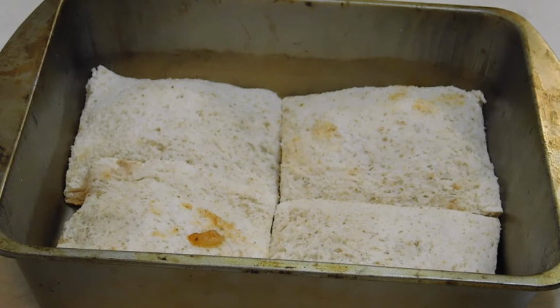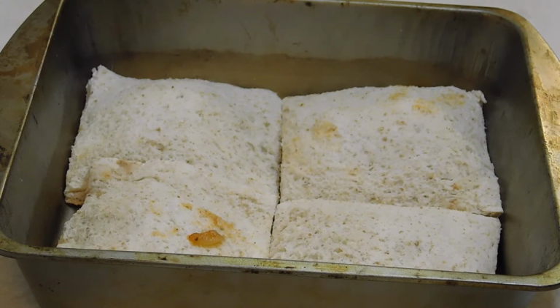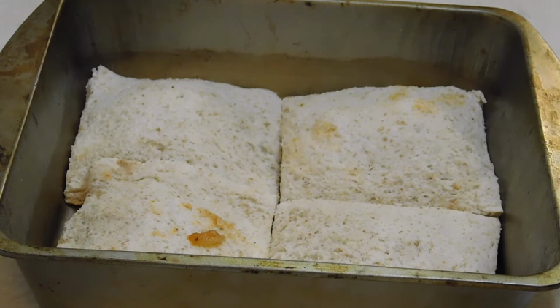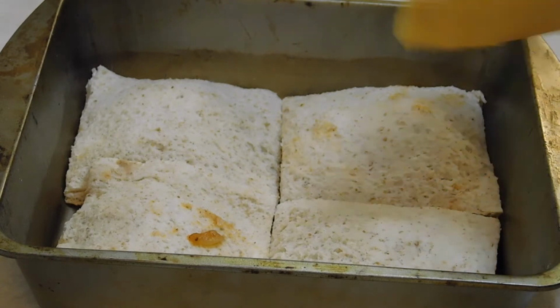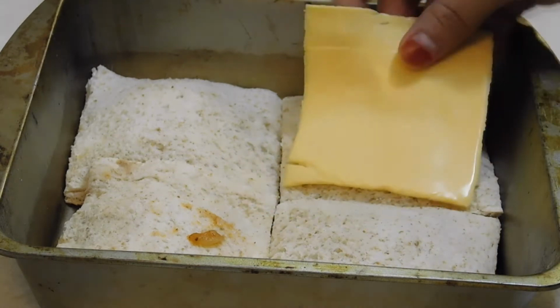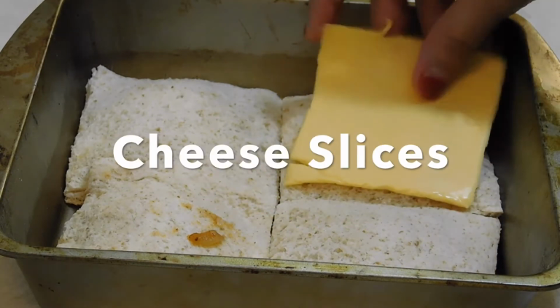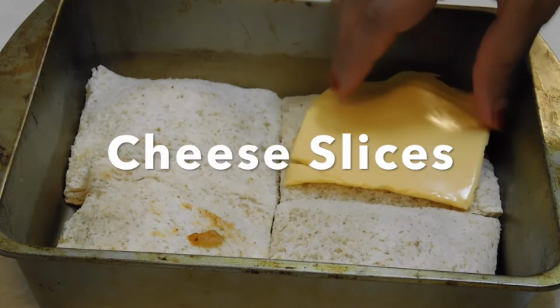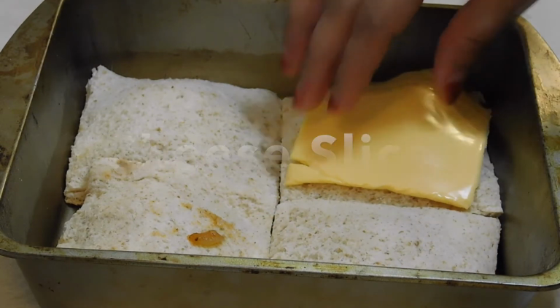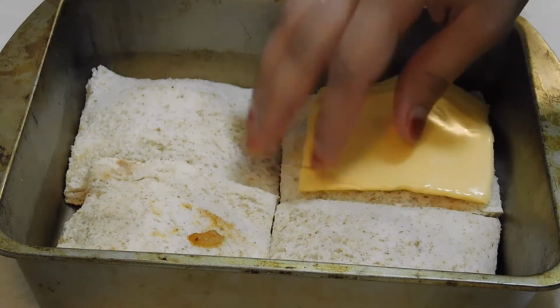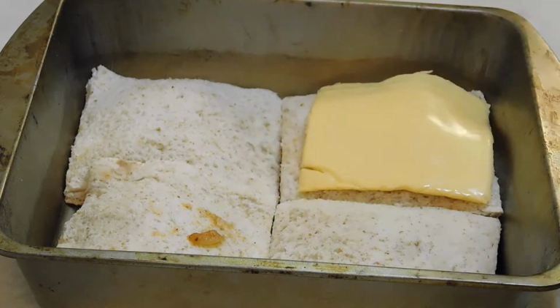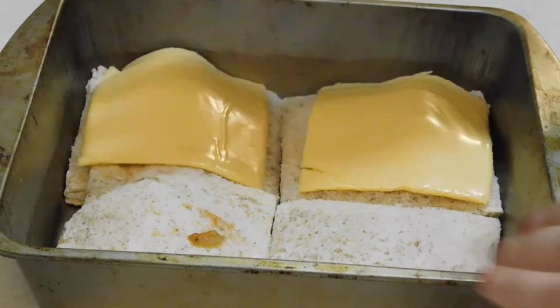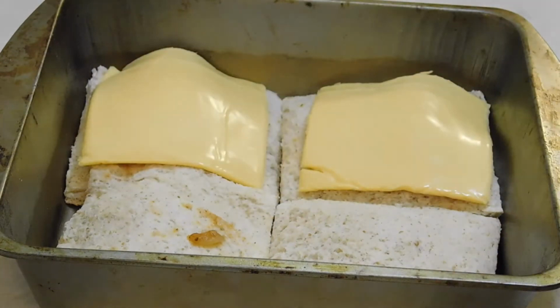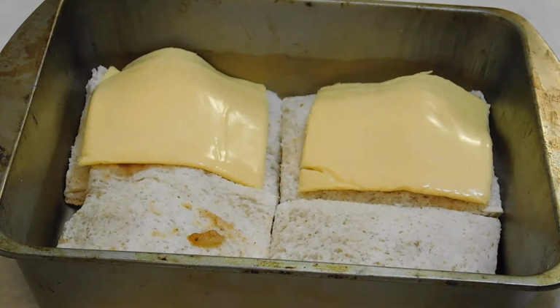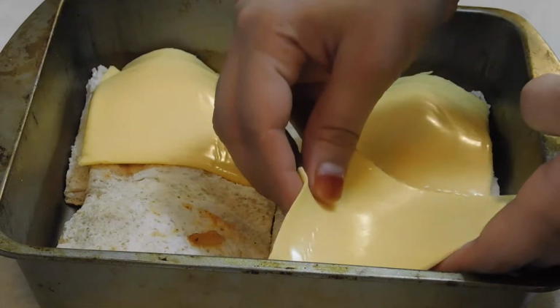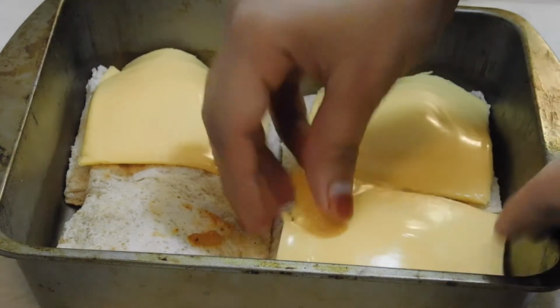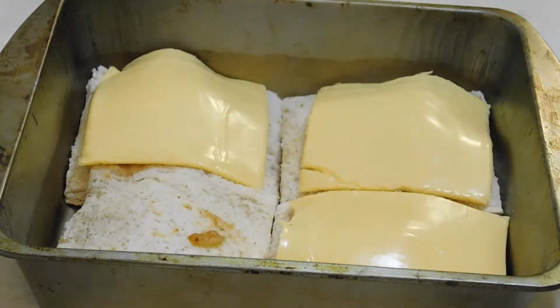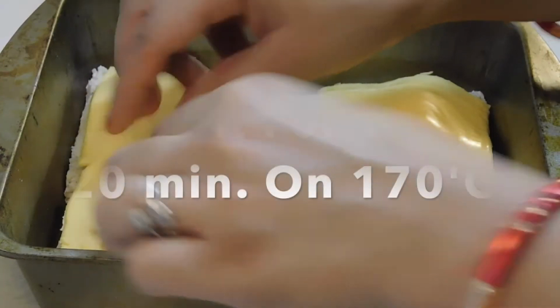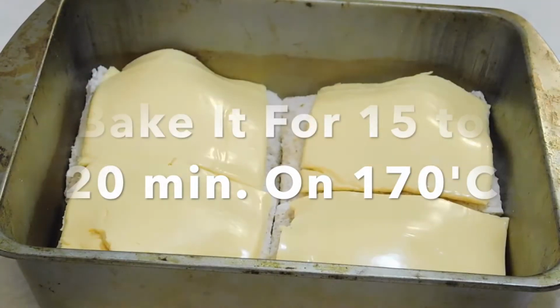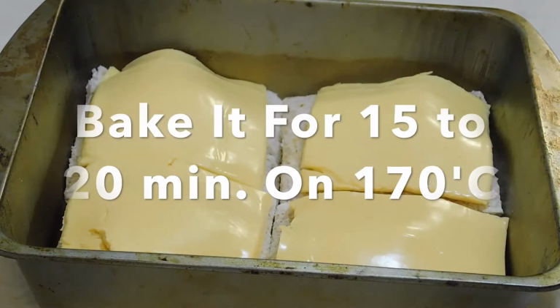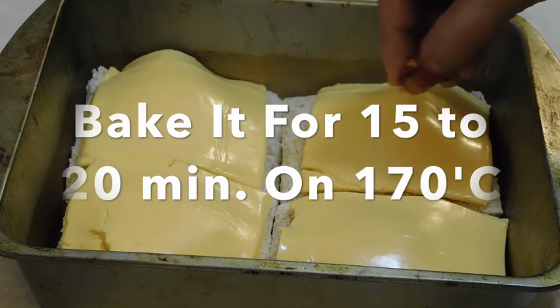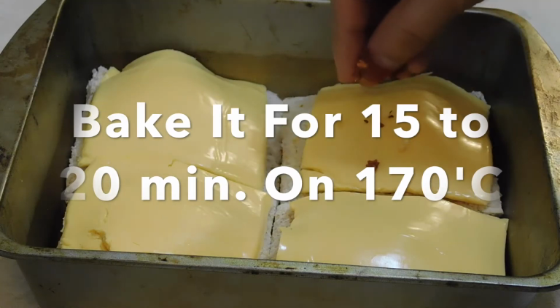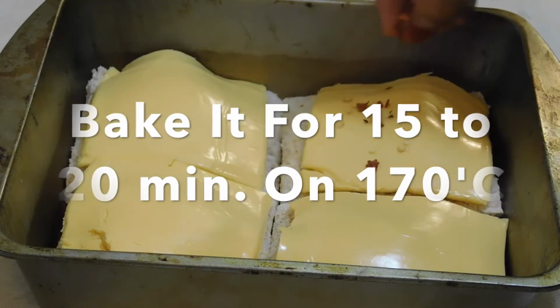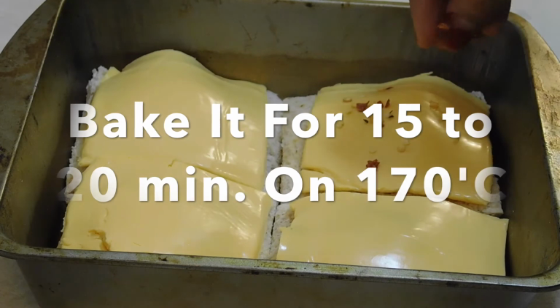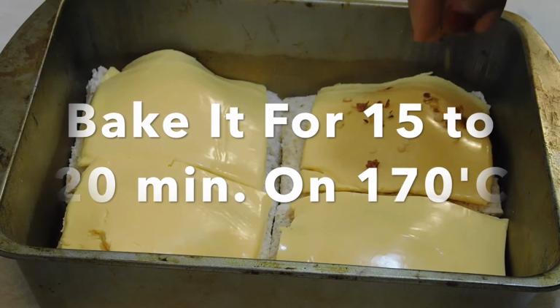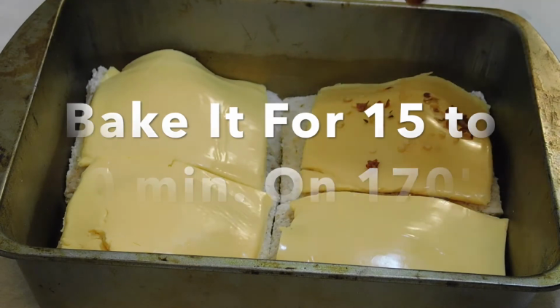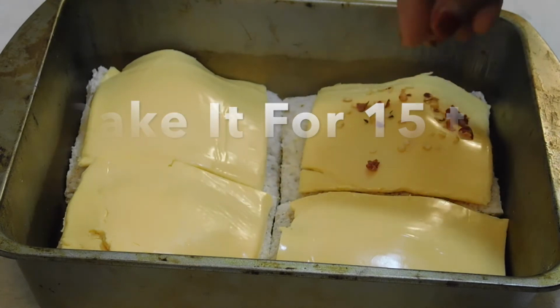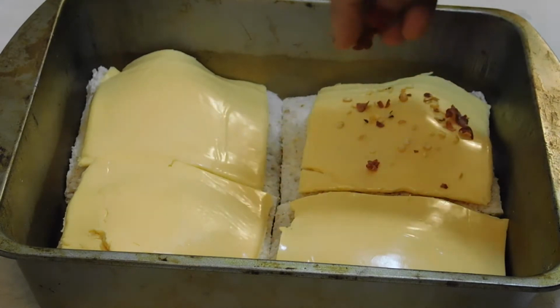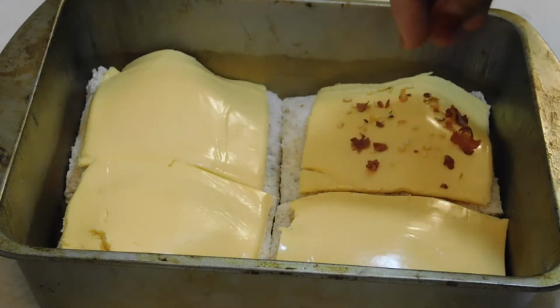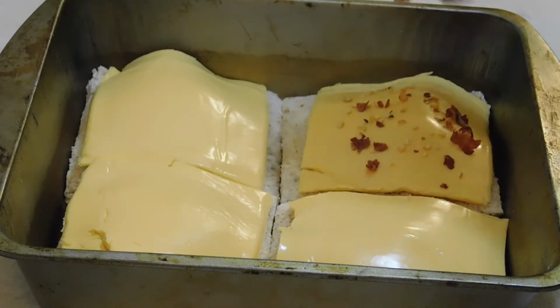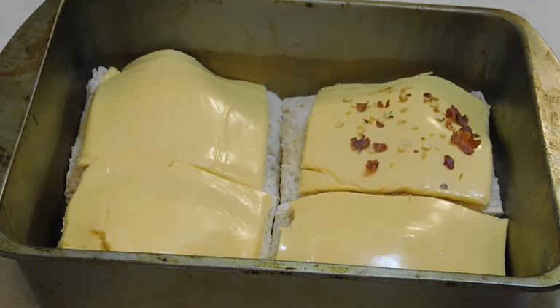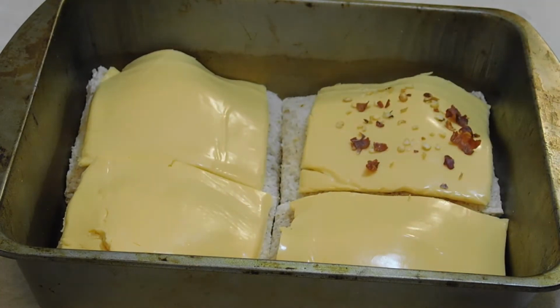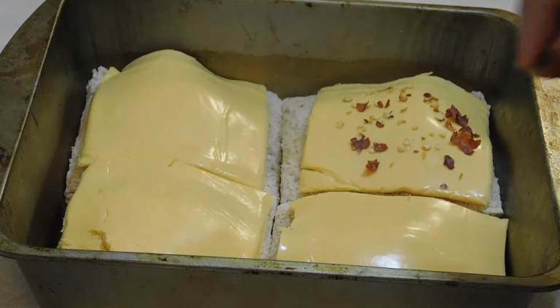You will put them in a baking tray. Place a cheese slice on top, then sprinkle chili flakes over them. We will bake for 15 to 20 minutes.